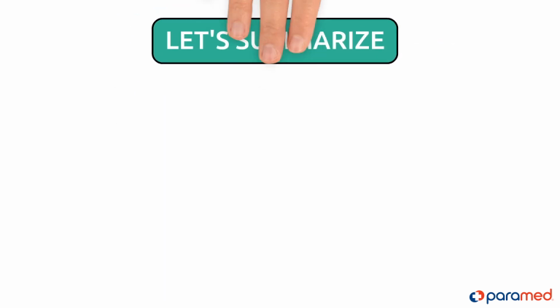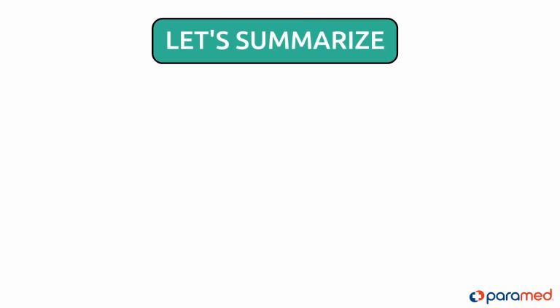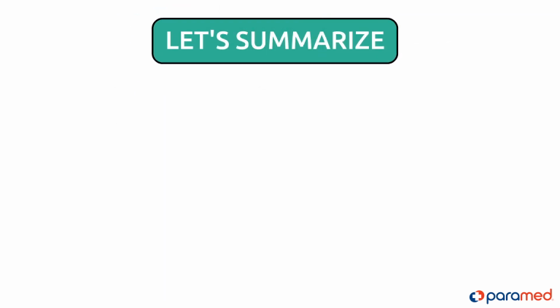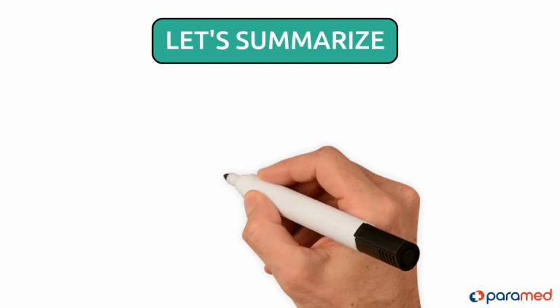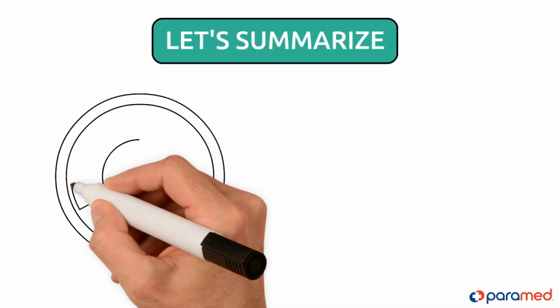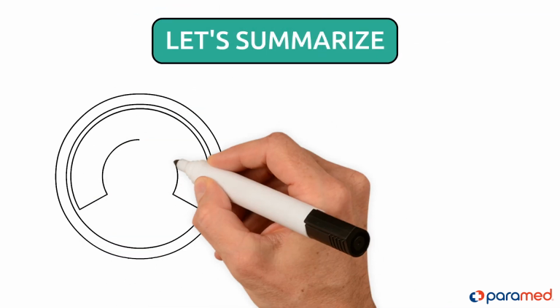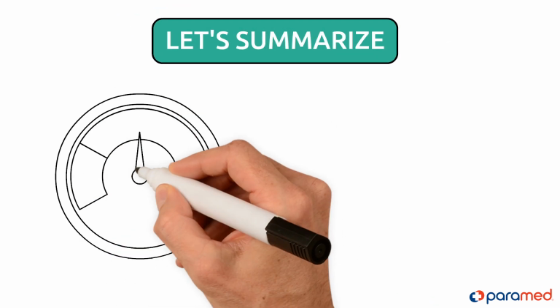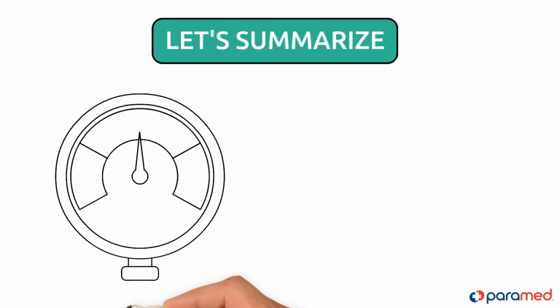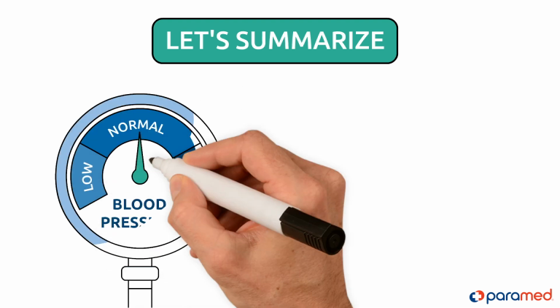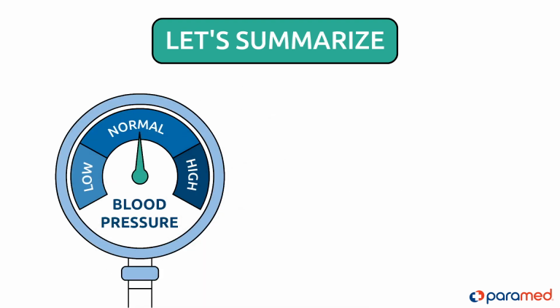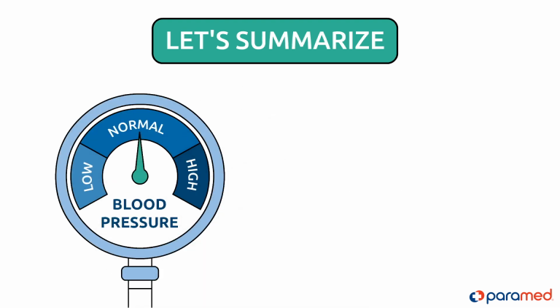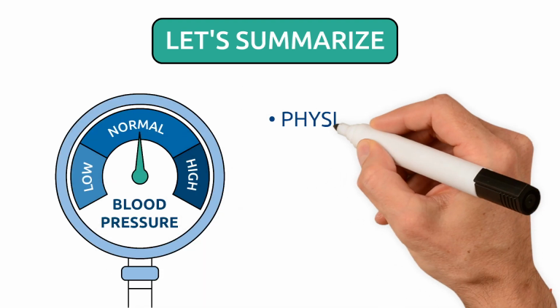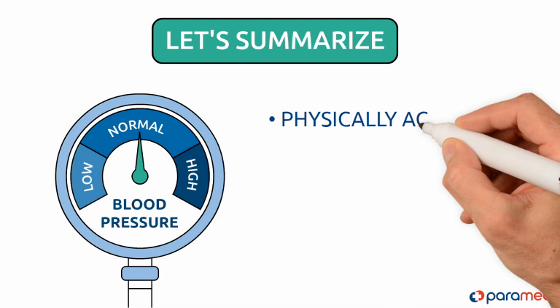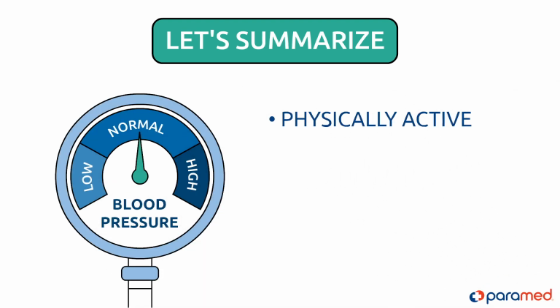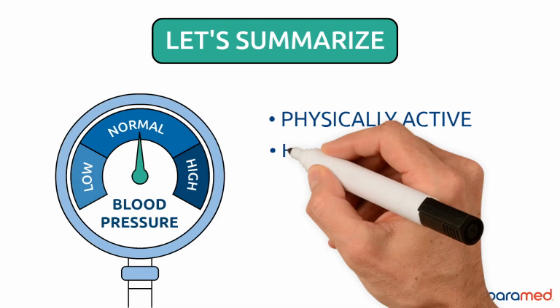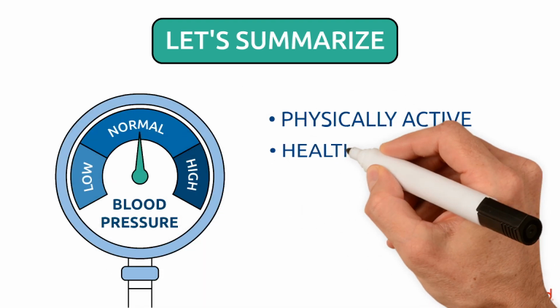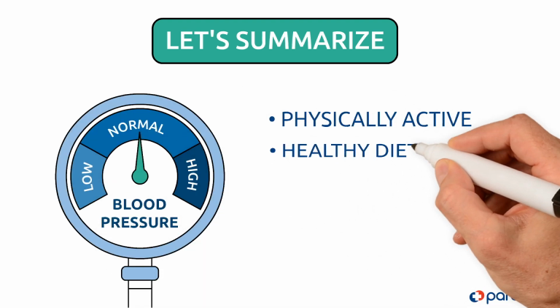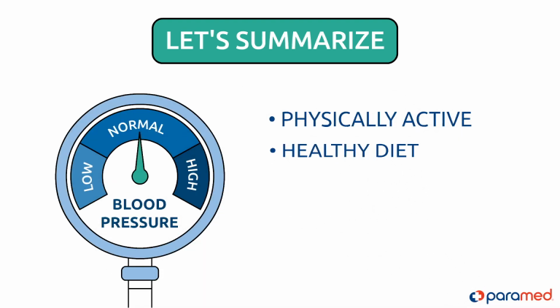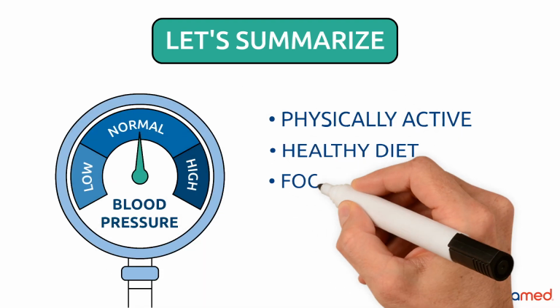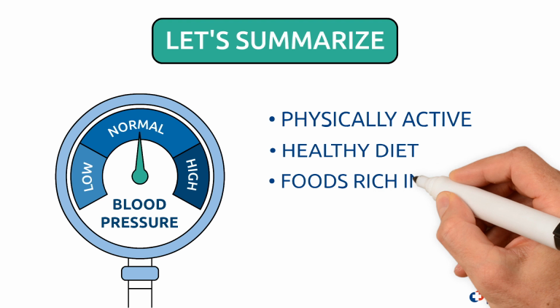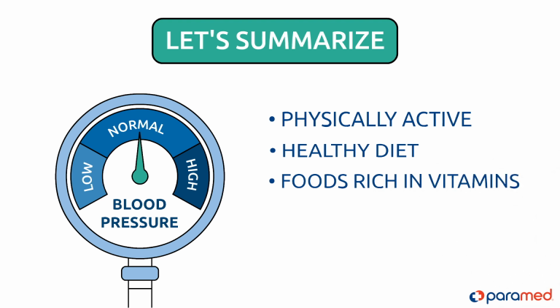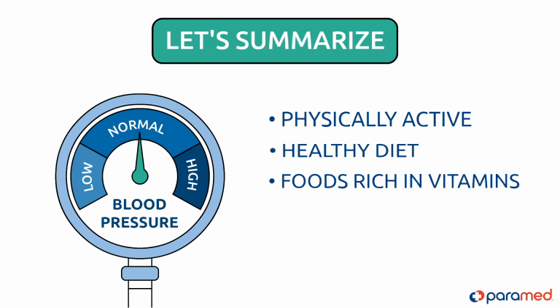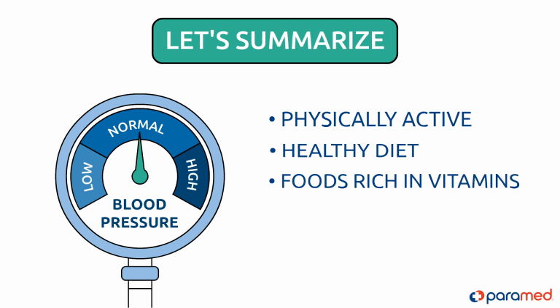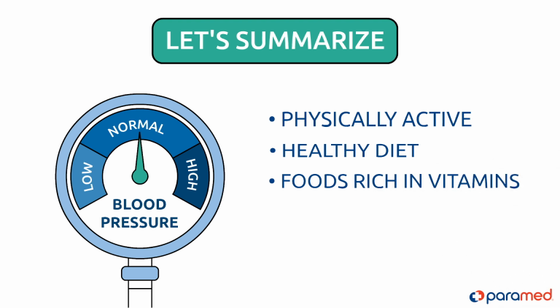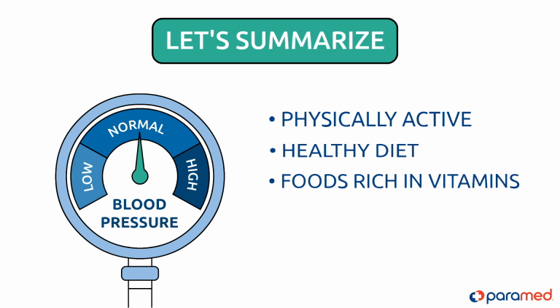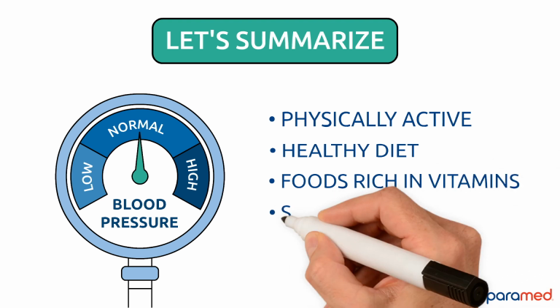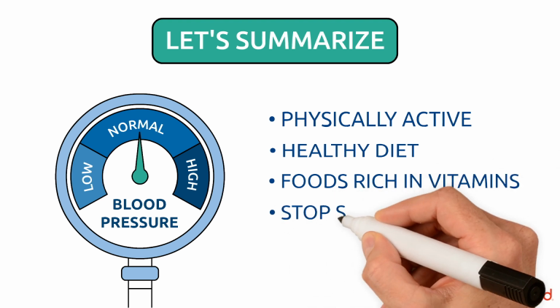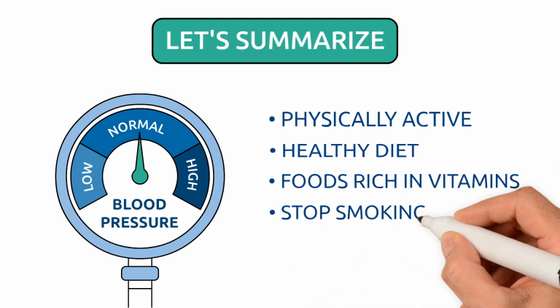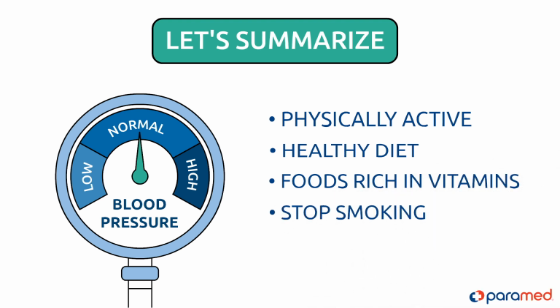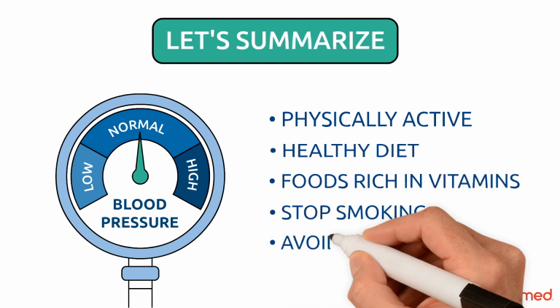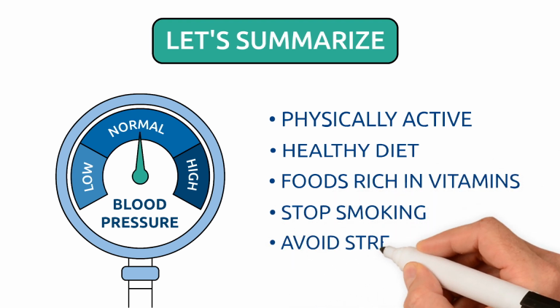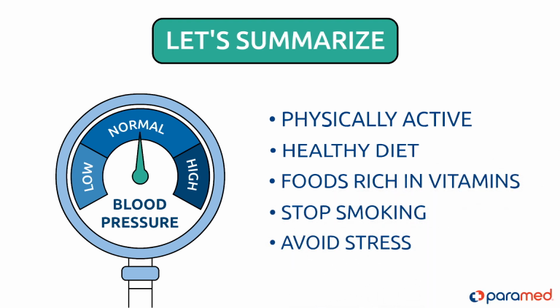To summarize, in order to lower your blood pressure, you need to be more physically active, have a healthy diet, consume foods rich in vitamins and other nutritional elements, stop smoking, and avoid stress.